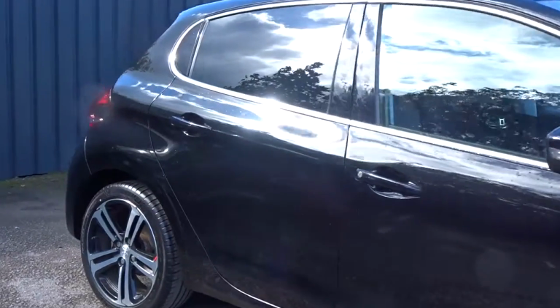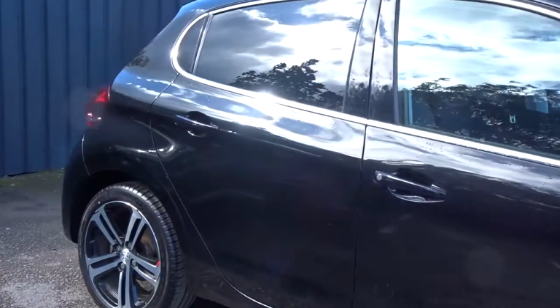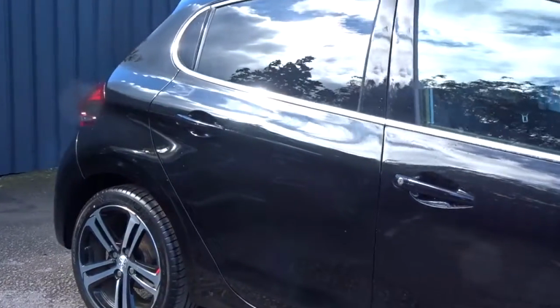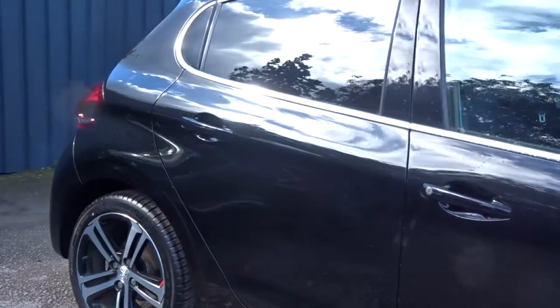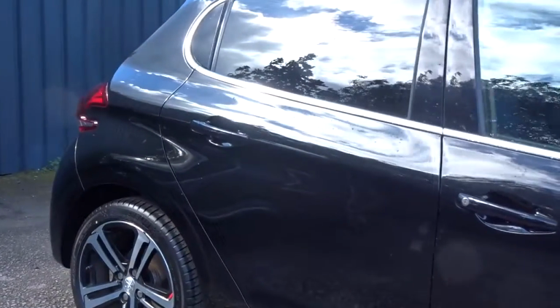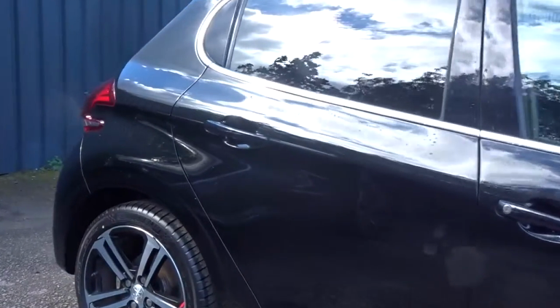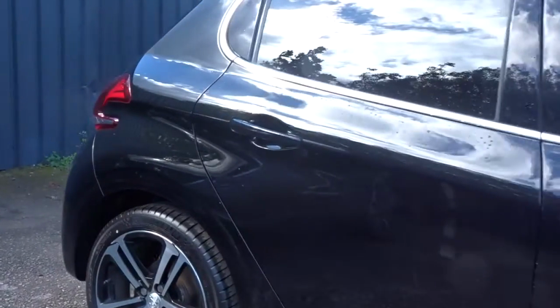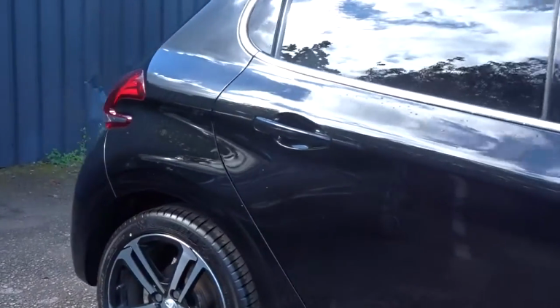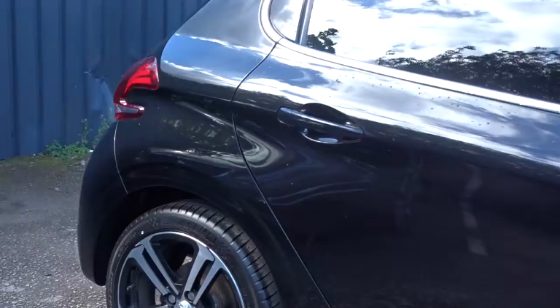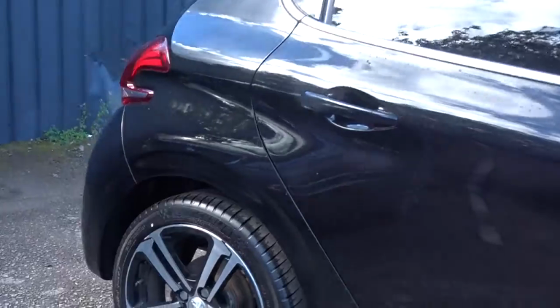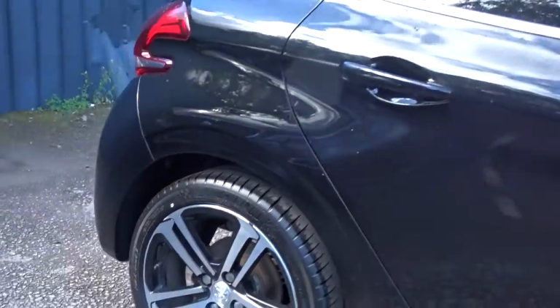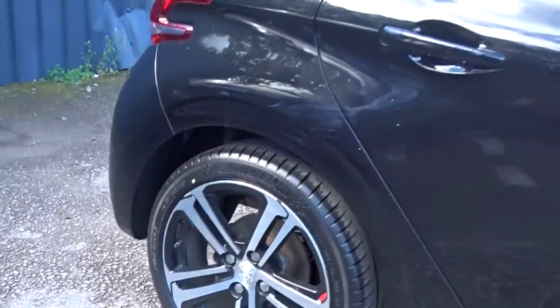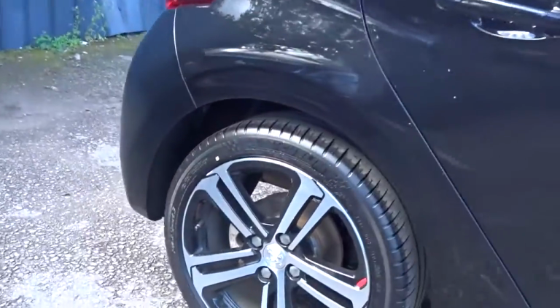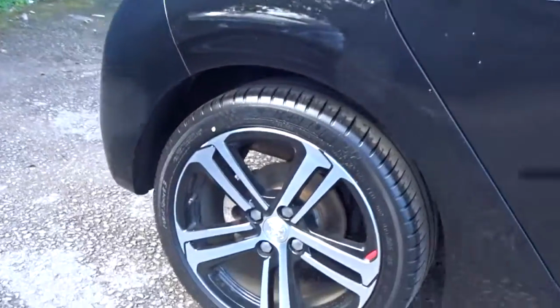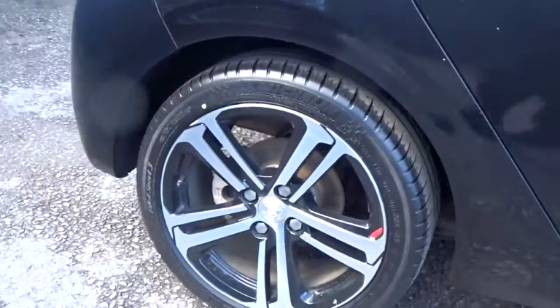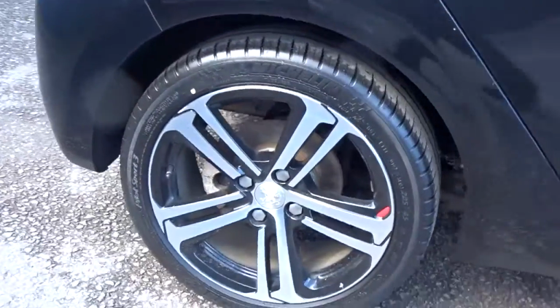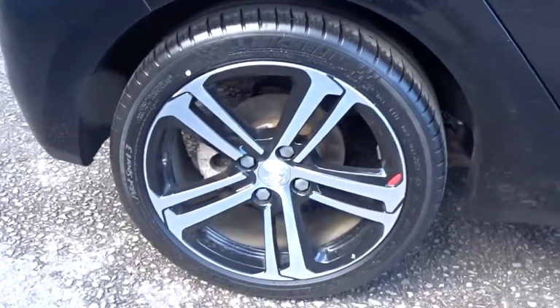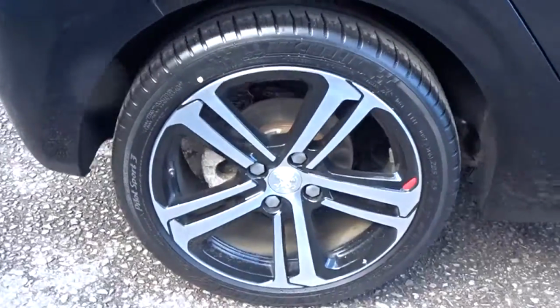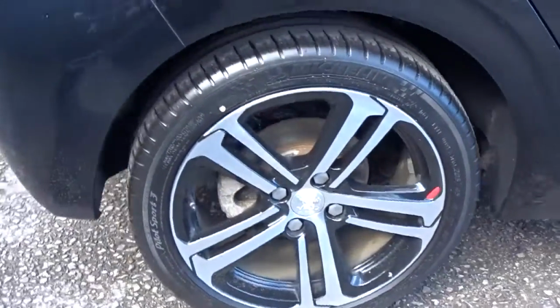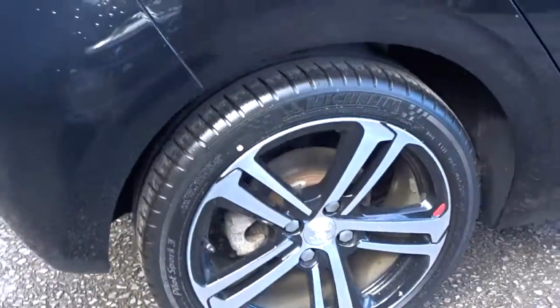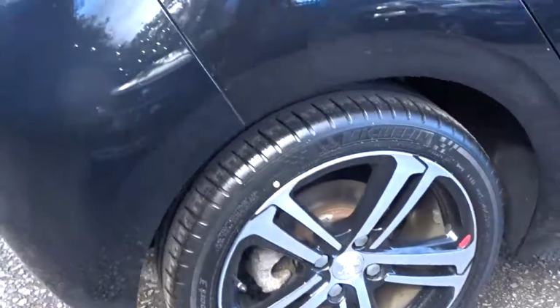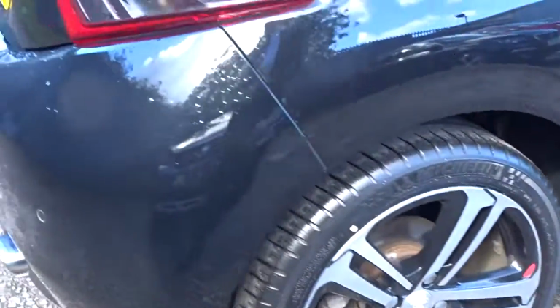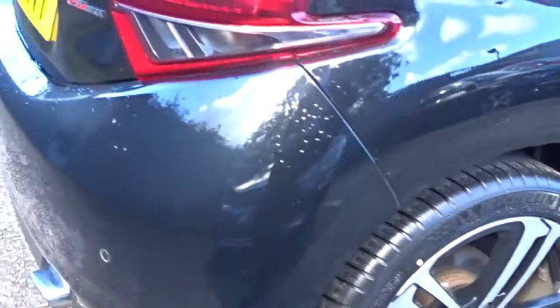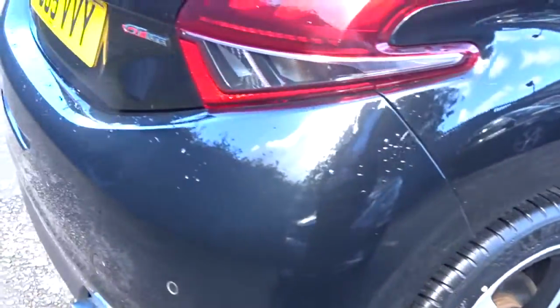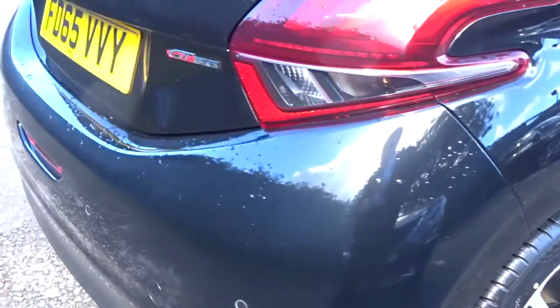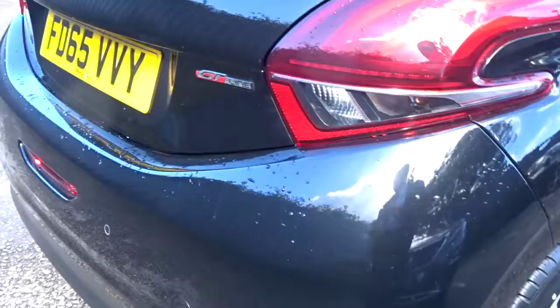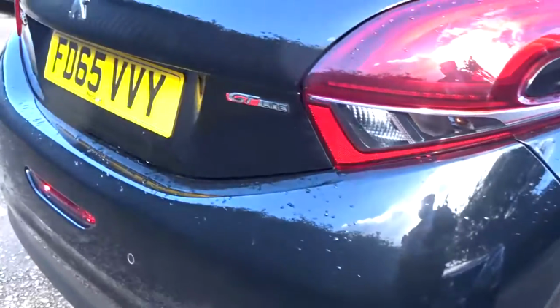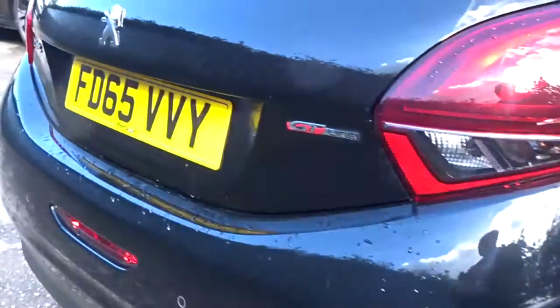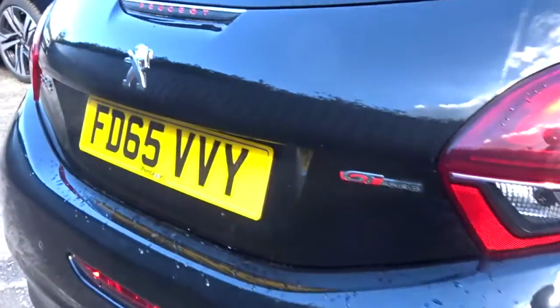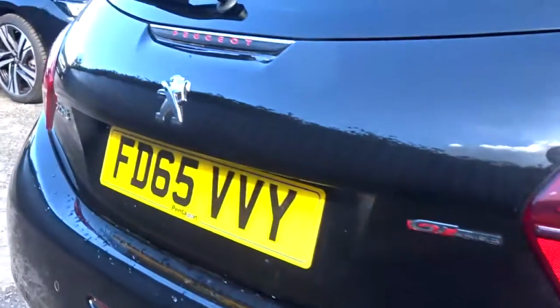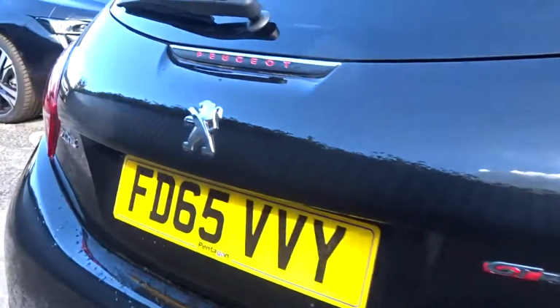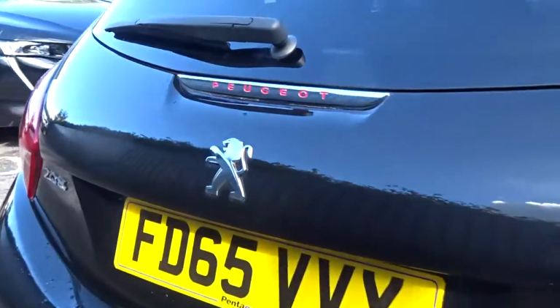It's a 5-door hatchback finished in black, comes with colour-coded door handles and power-folding door mirrors, really smart multi-spoke alloy wheels, rear parking sensors, and plenty more besides.